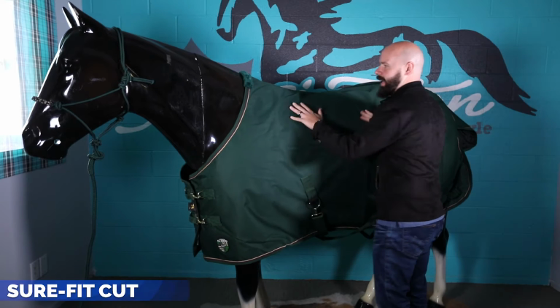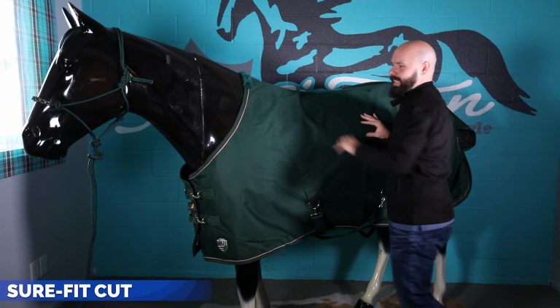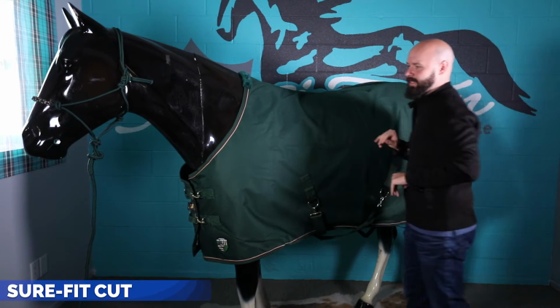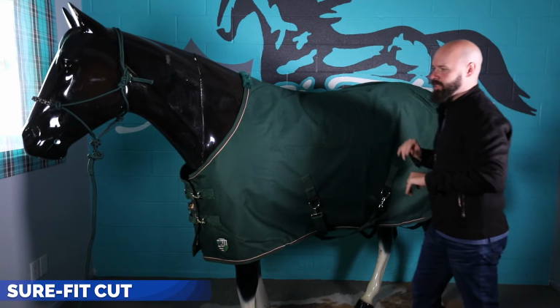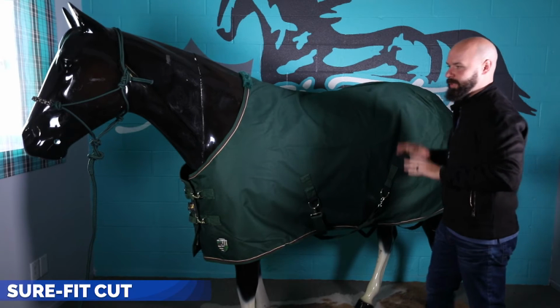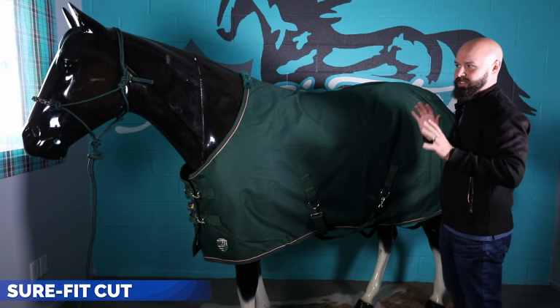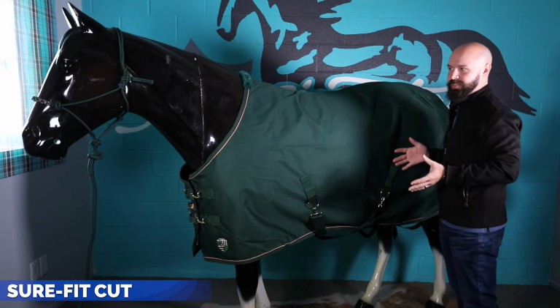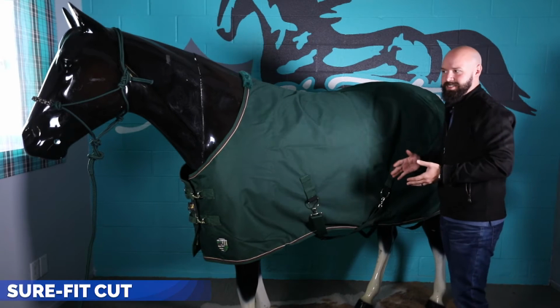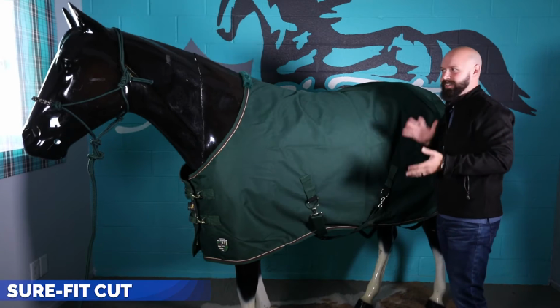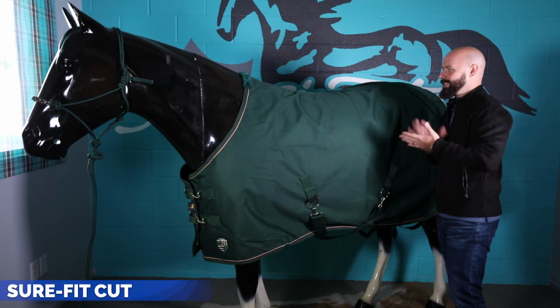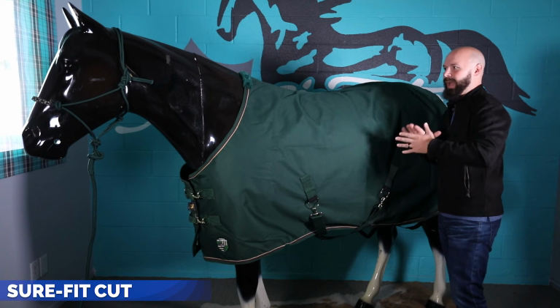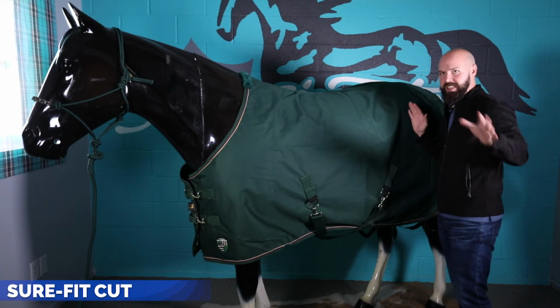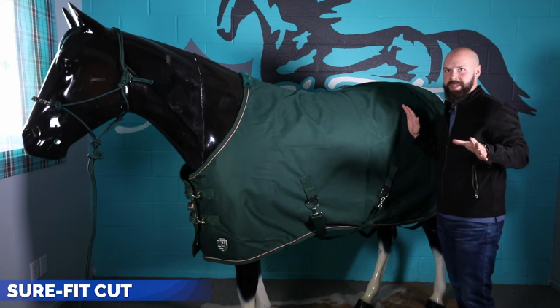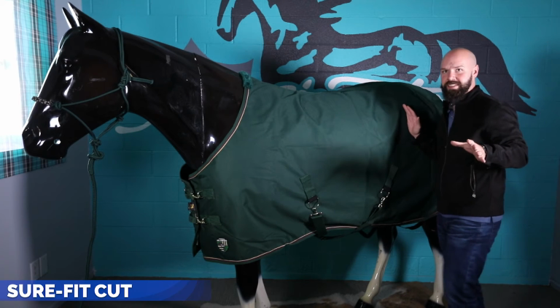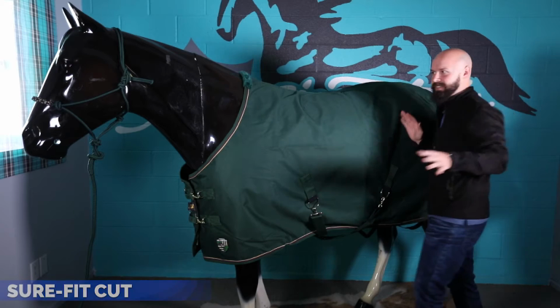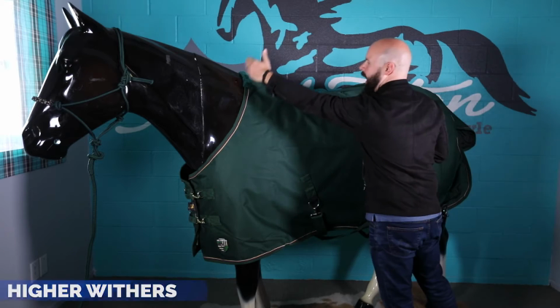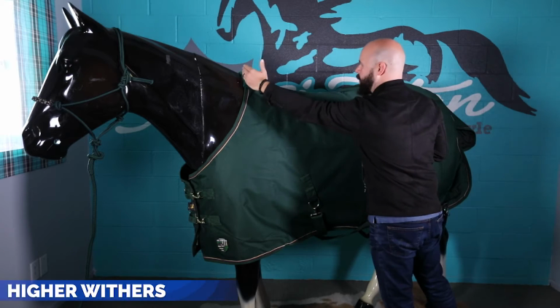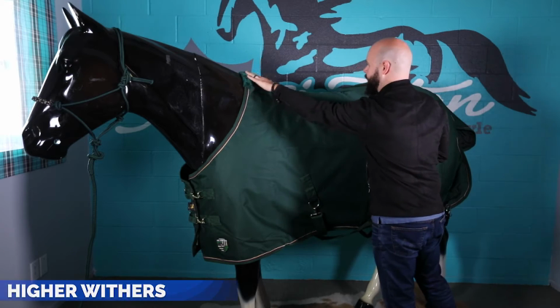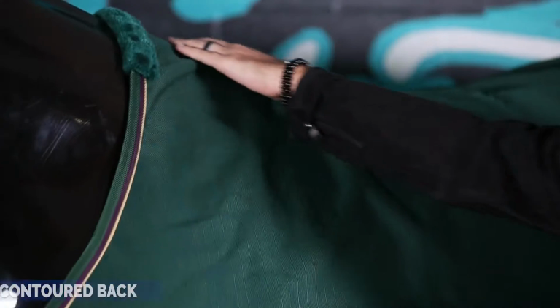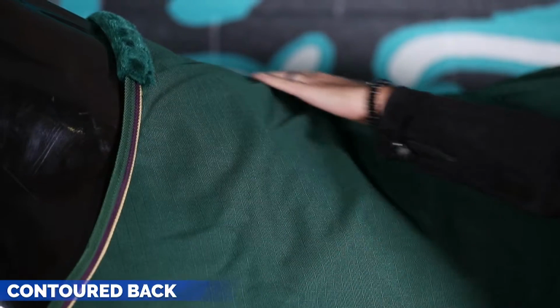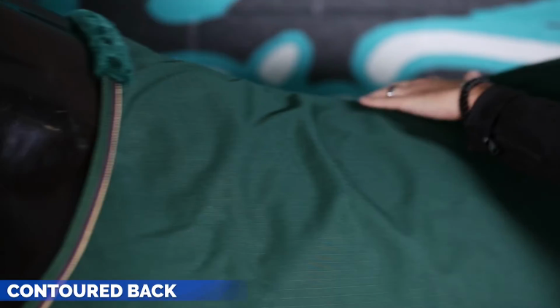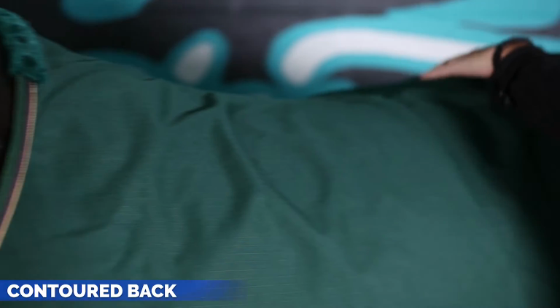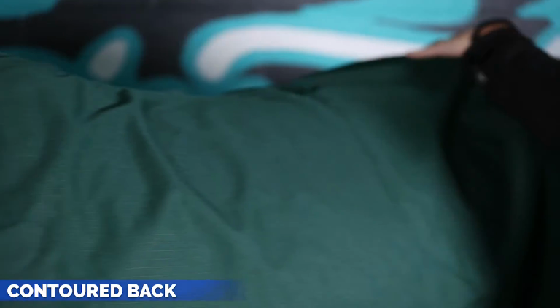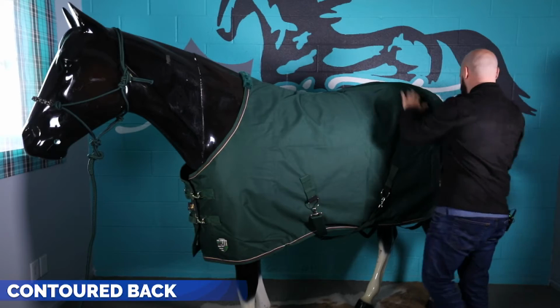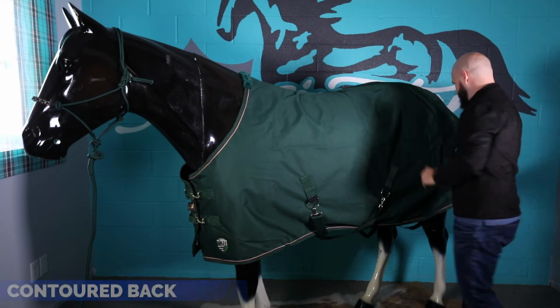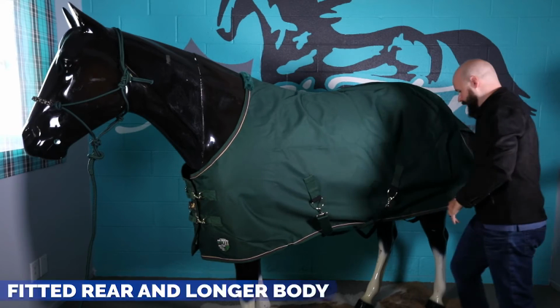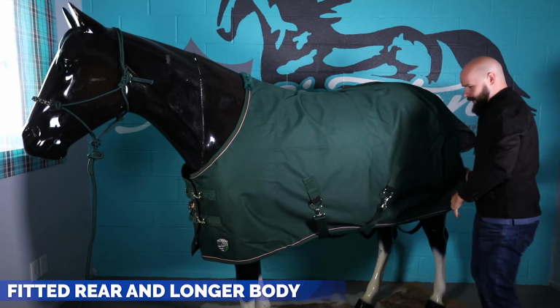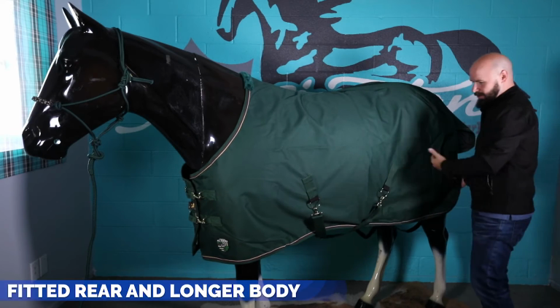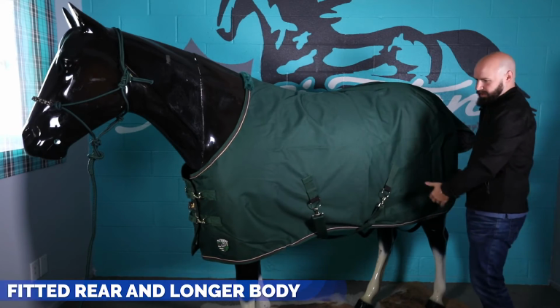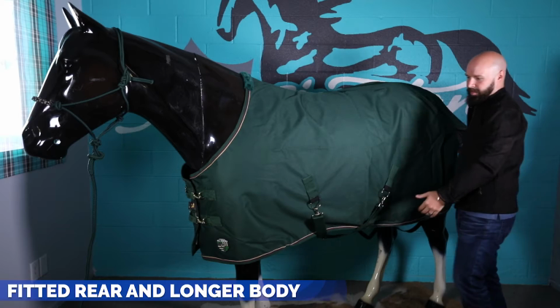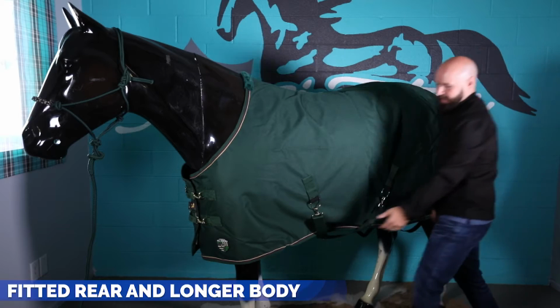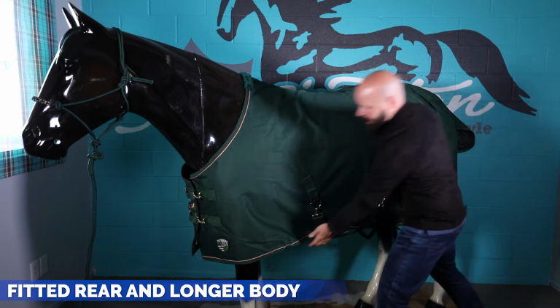It comes in the Kensington Sure-Fit, which is exclusive to Kensington — it's how everything from Kensington fits. The Sure-Fit features a higher wither, contoured back, fitted rear, longer body drop, and wider opening at the chest and neck.